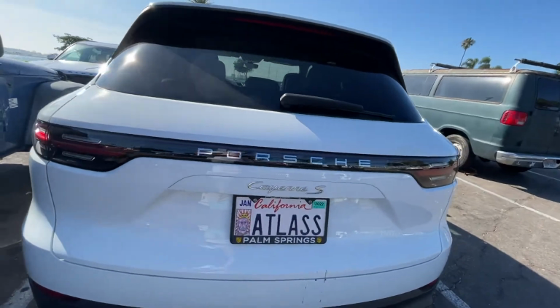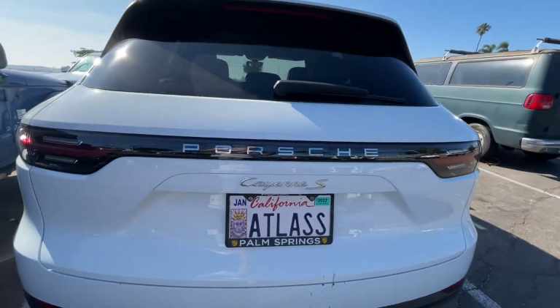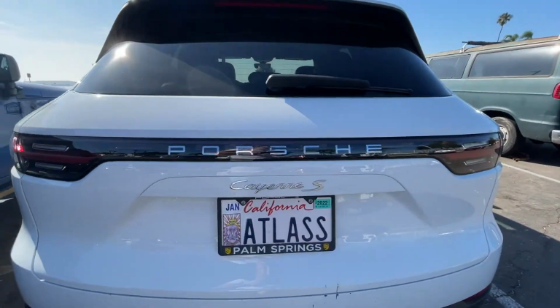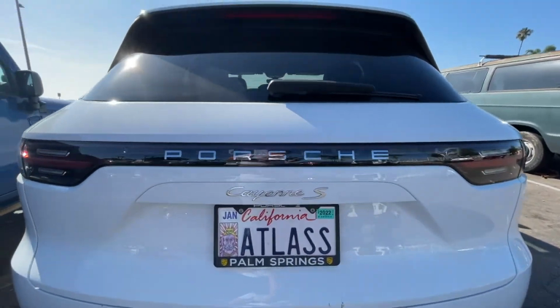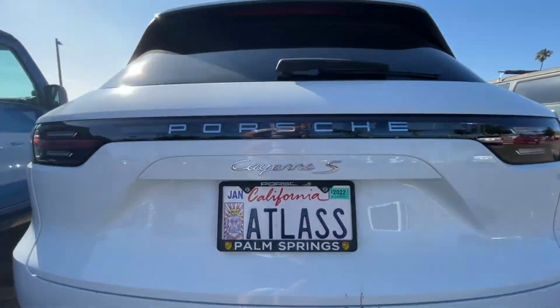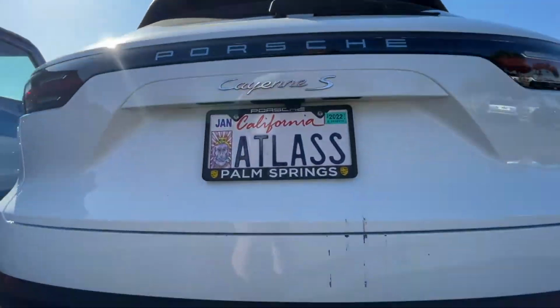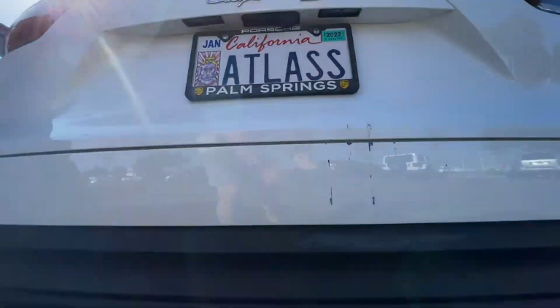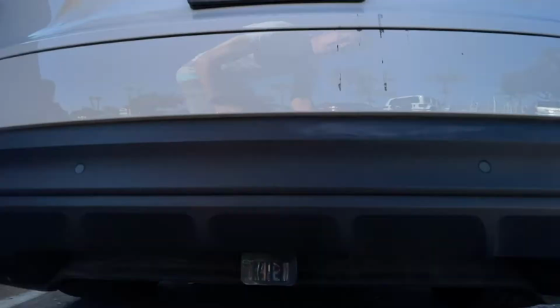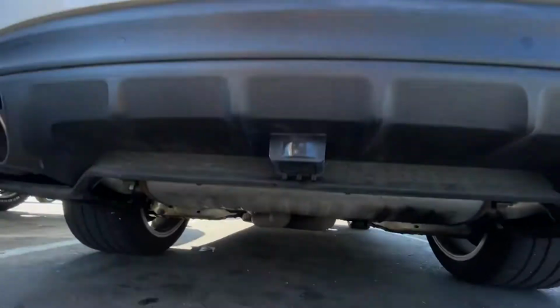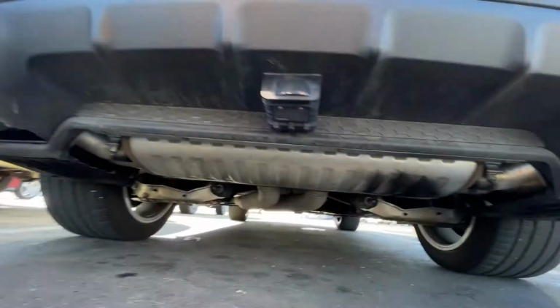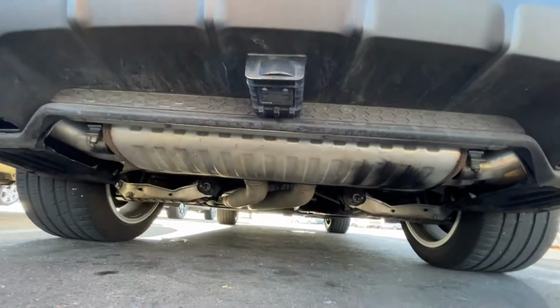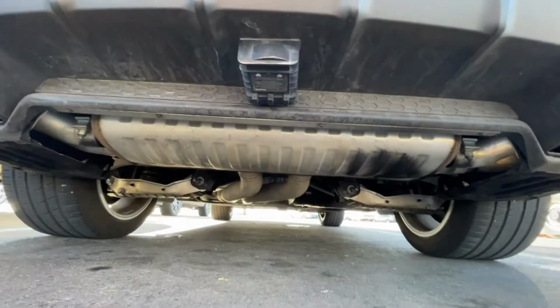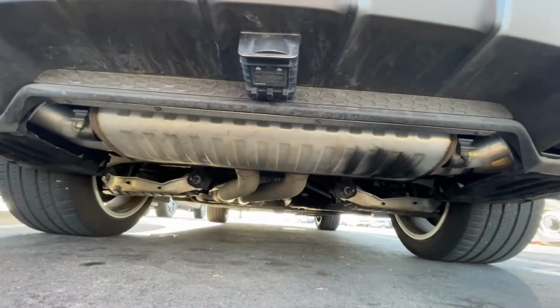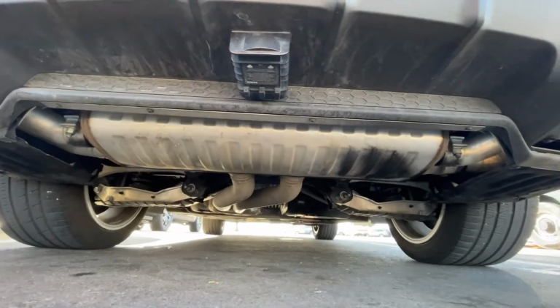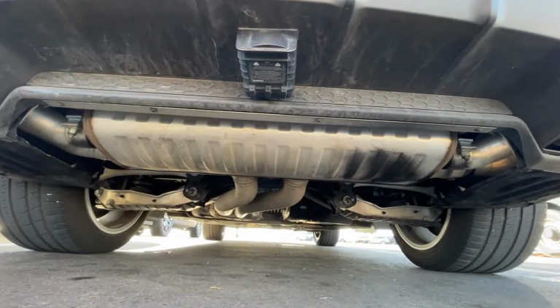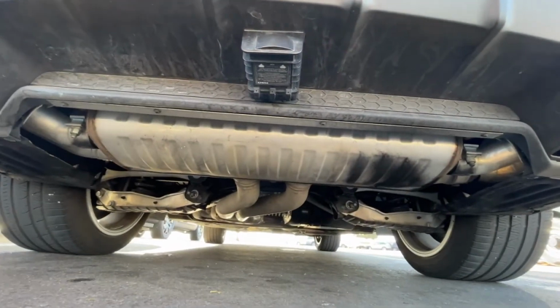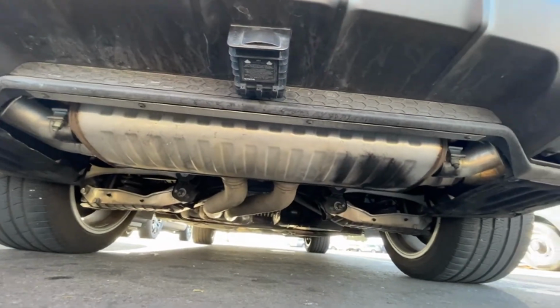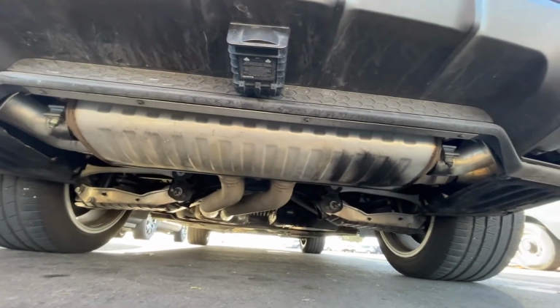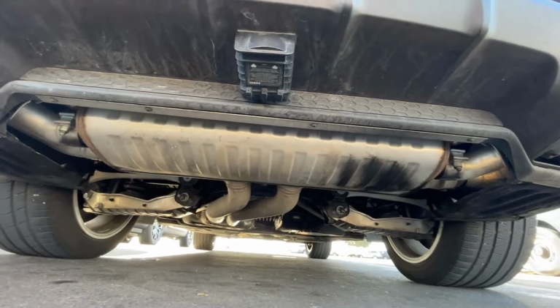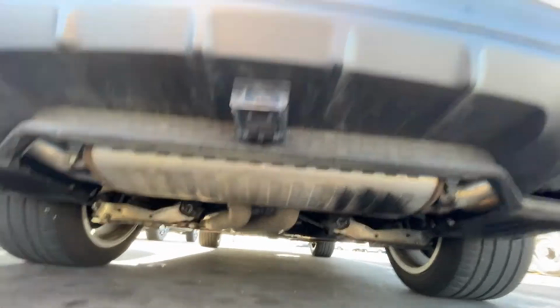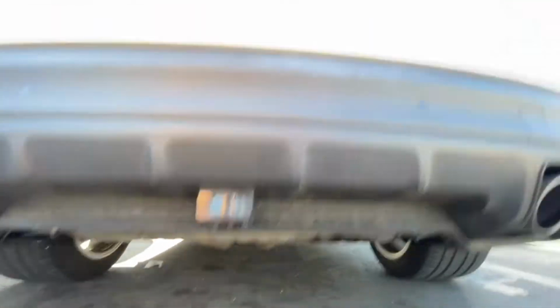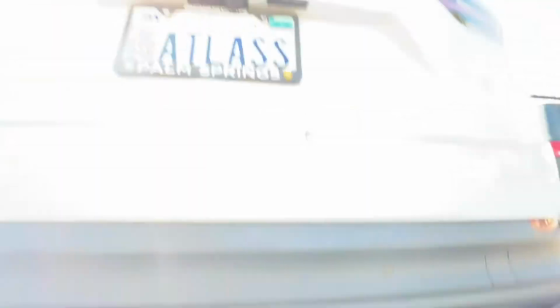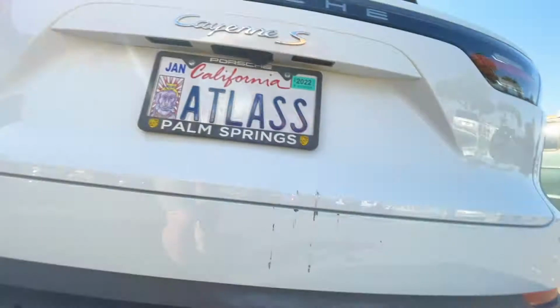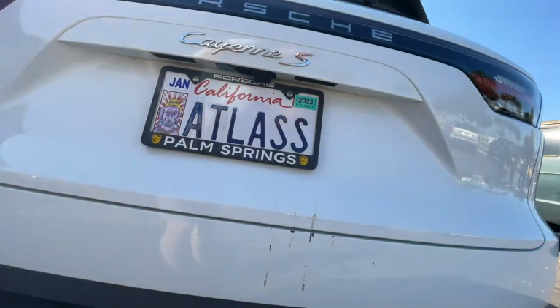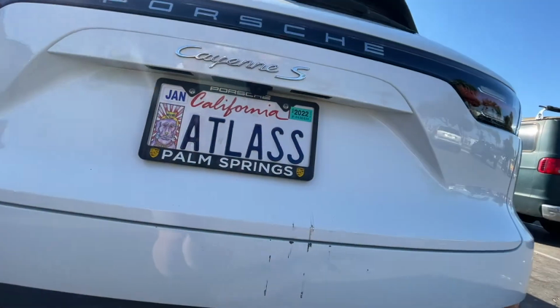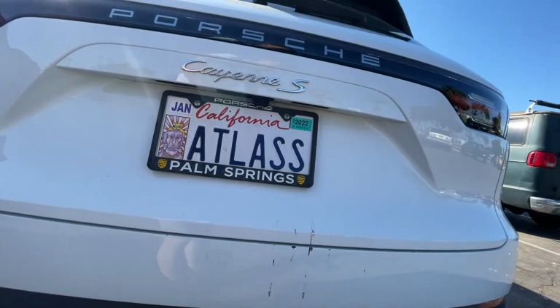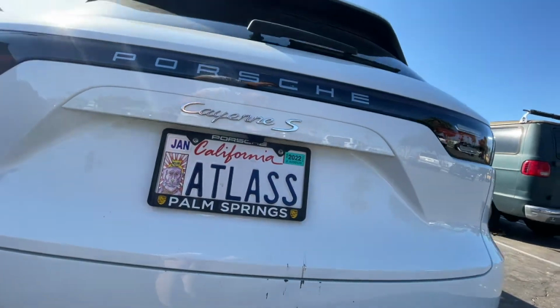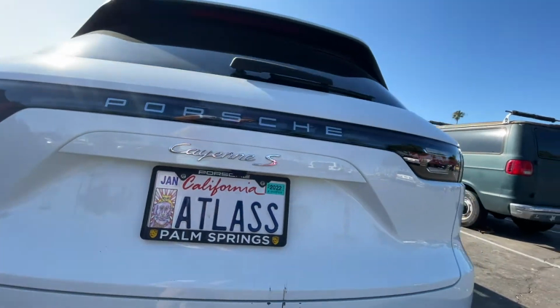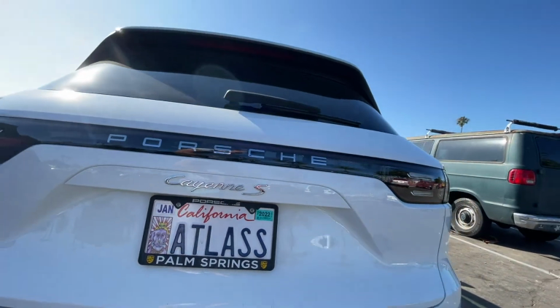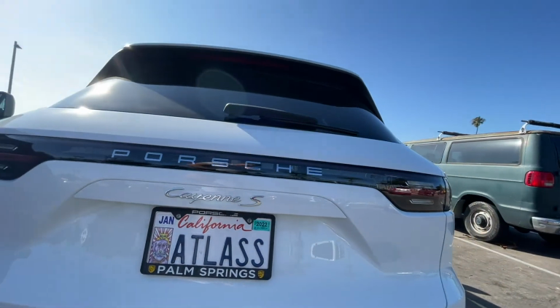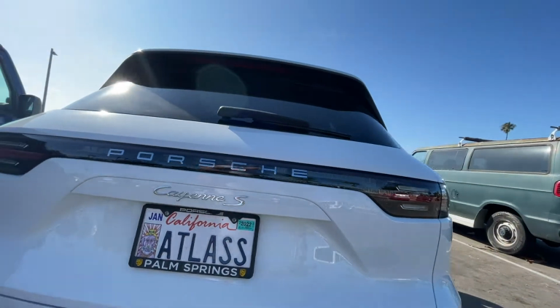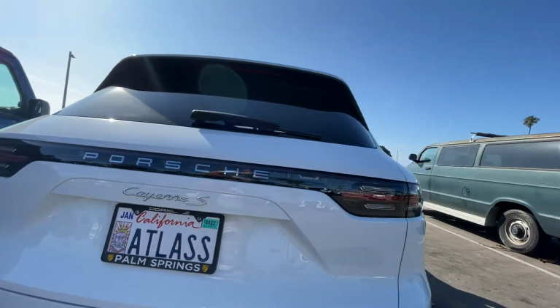It's a Cayenne S. It's got some scrapes on the back — they might have backed into something.